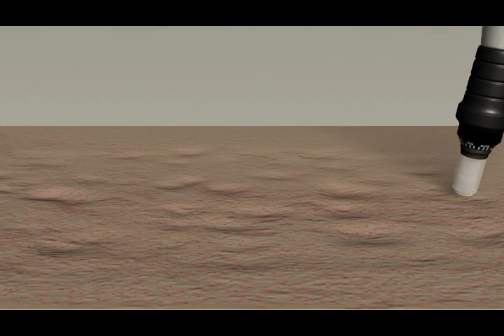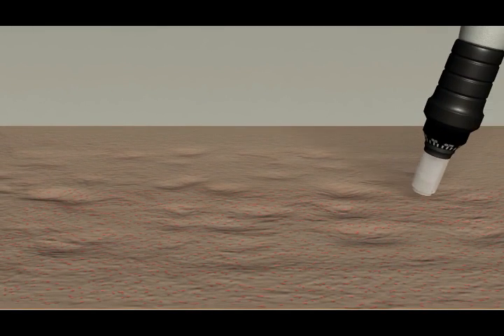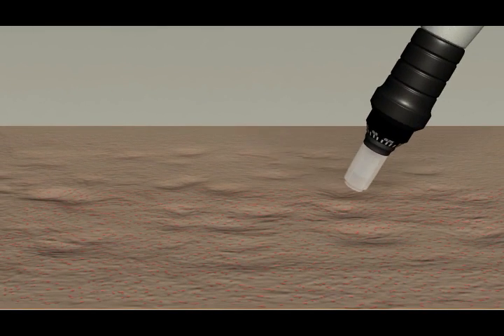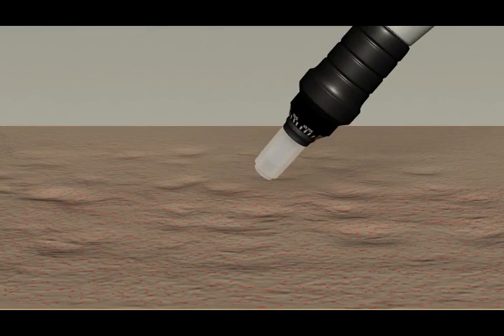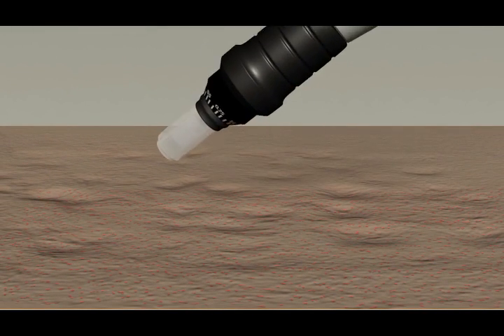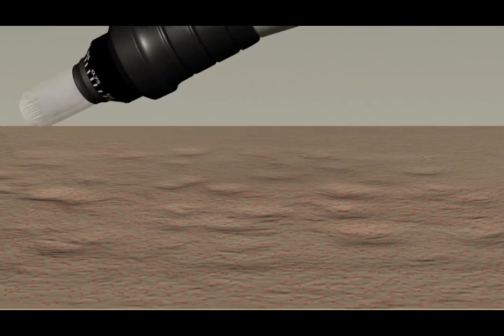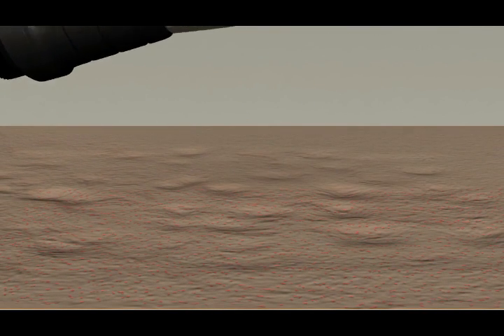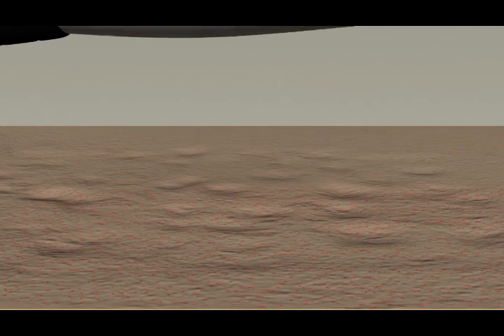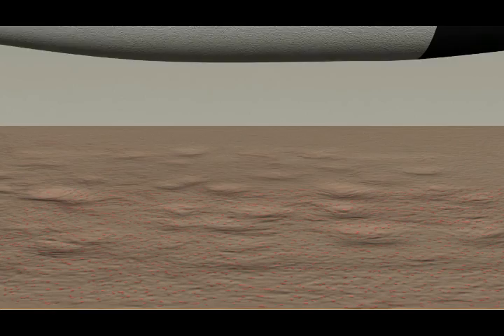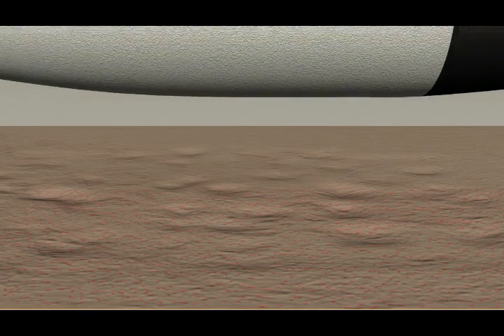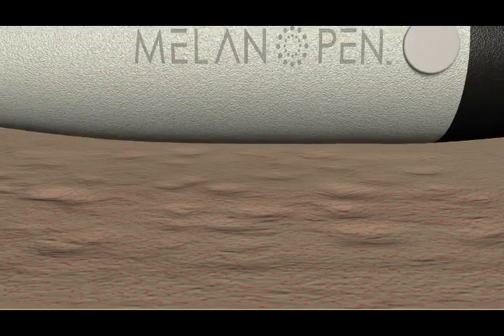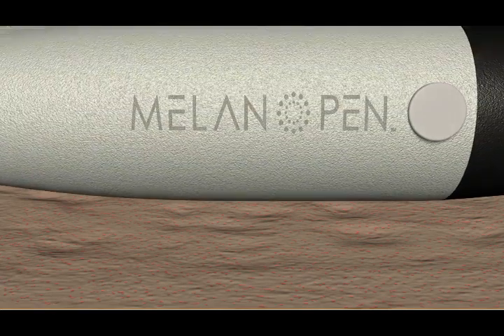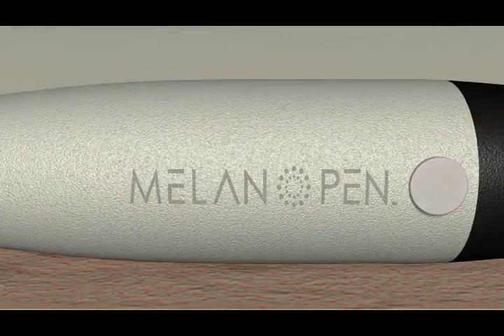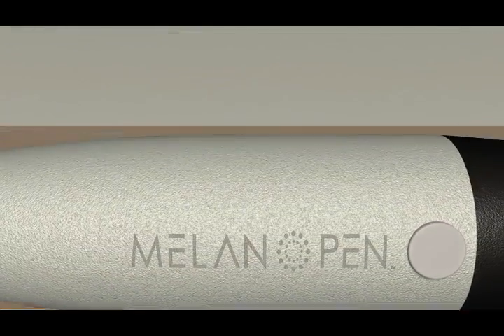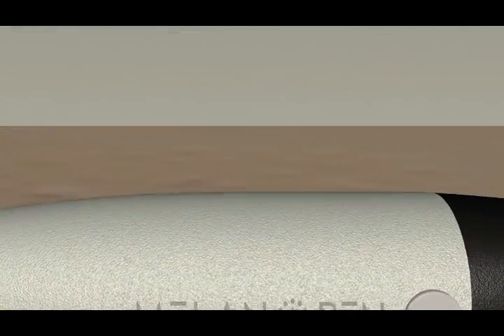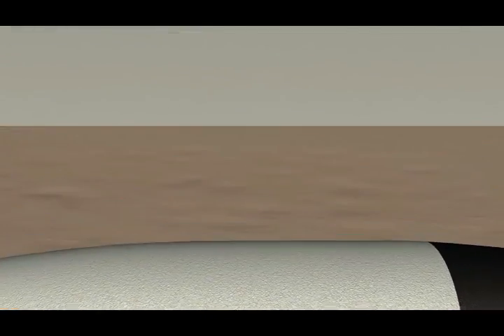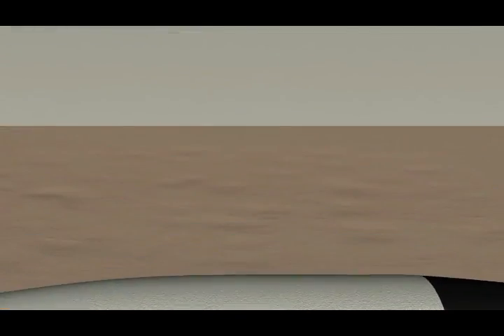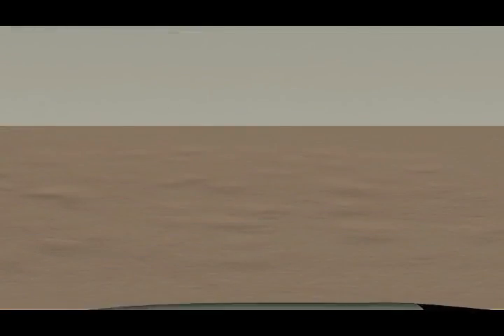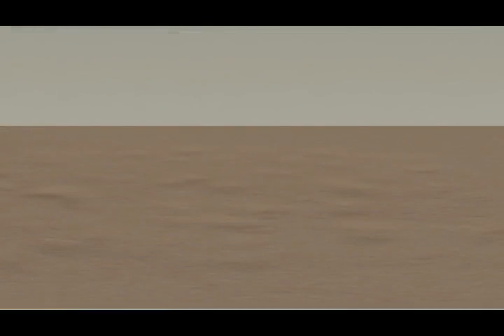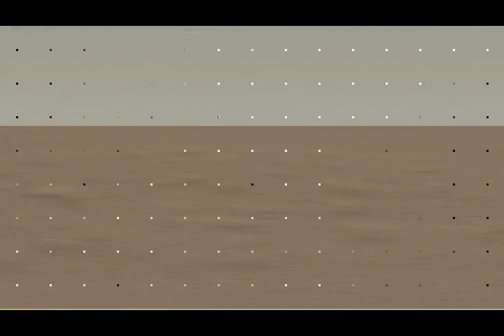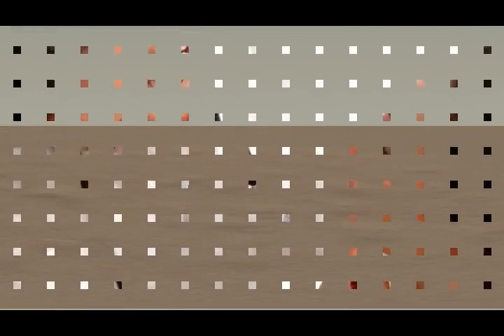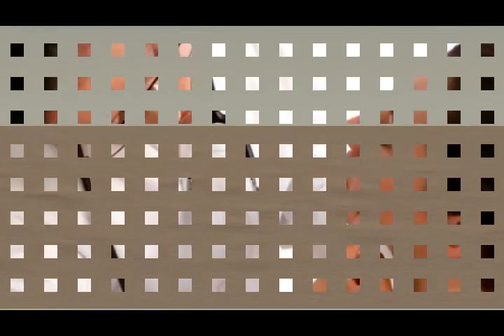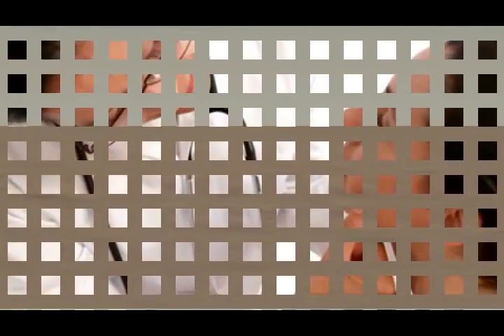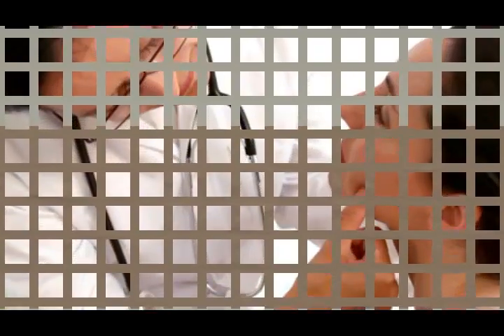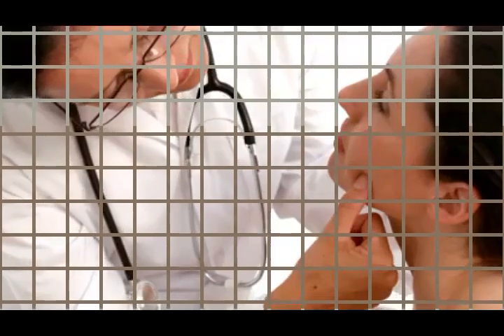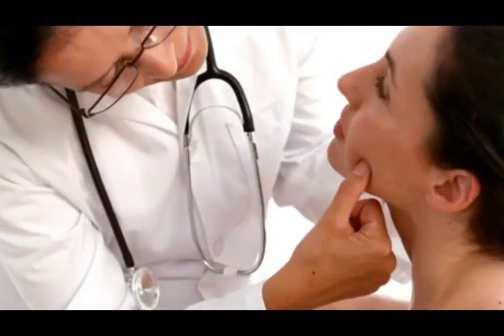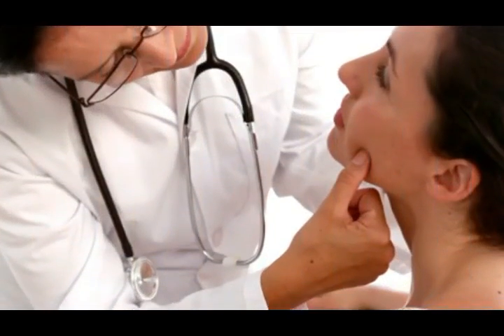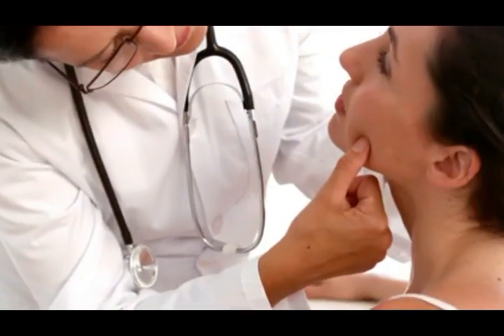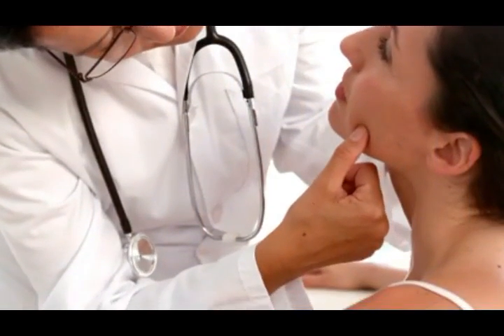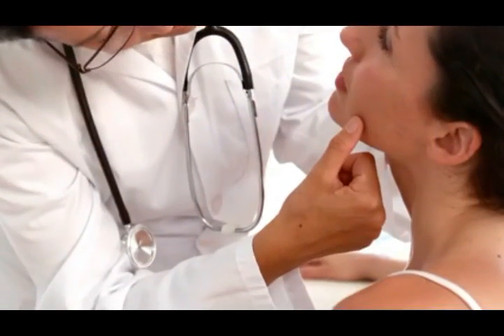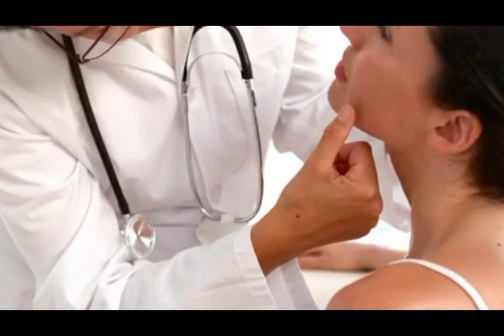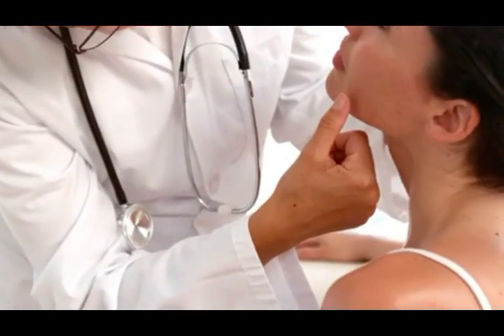Help your patients achieve healthier, smoother skin with the Milano Pen. Treatments are available exclusively through your doctor.